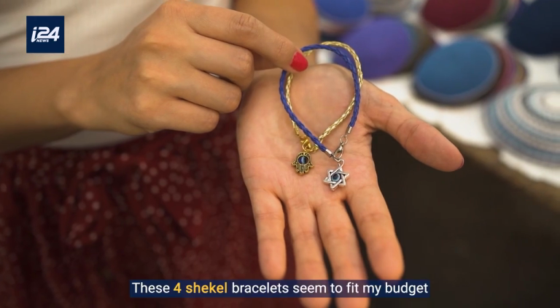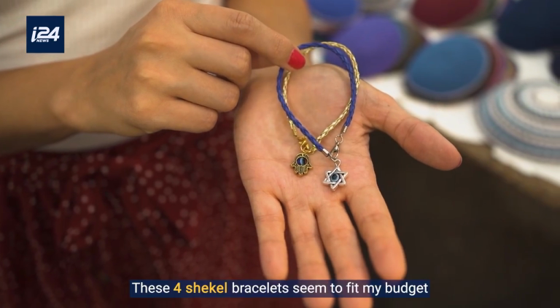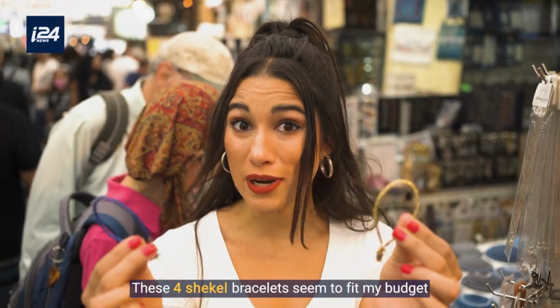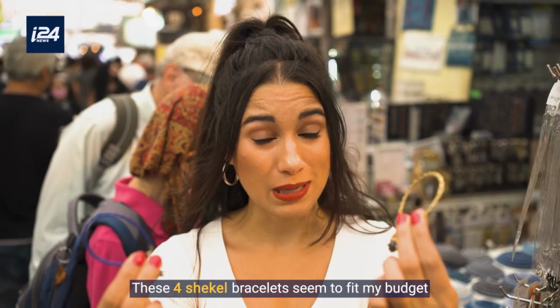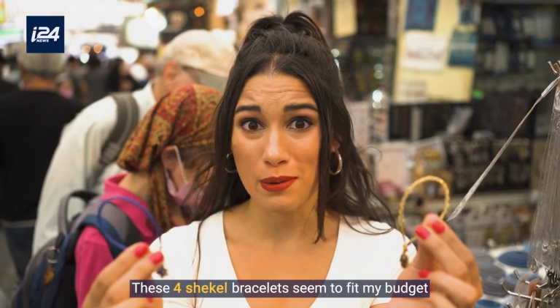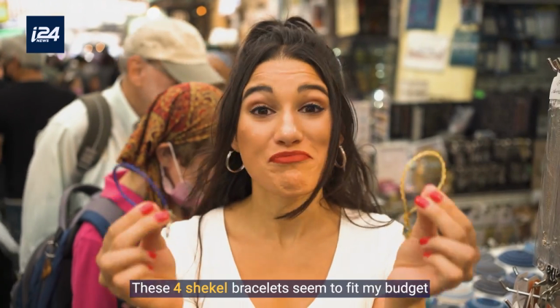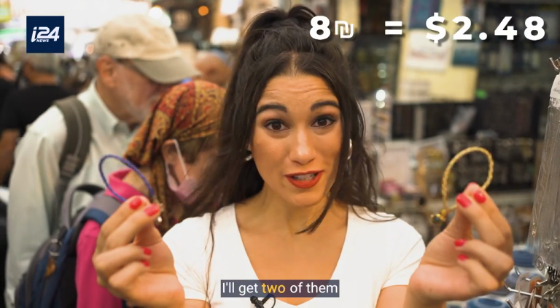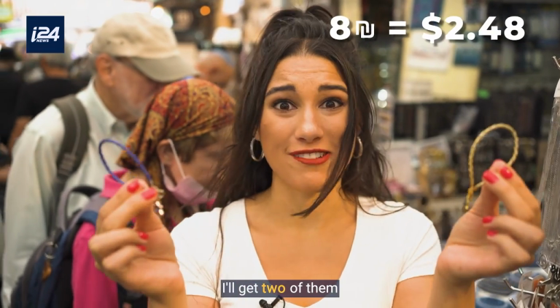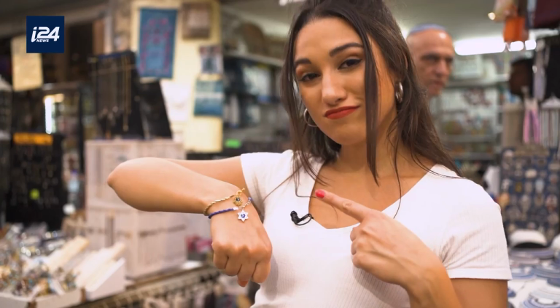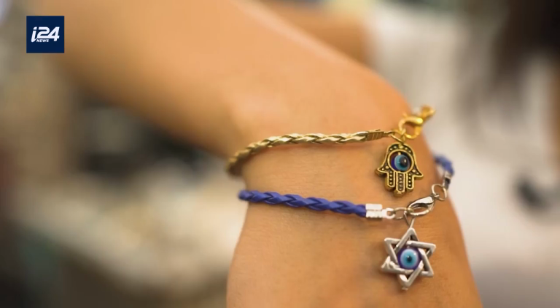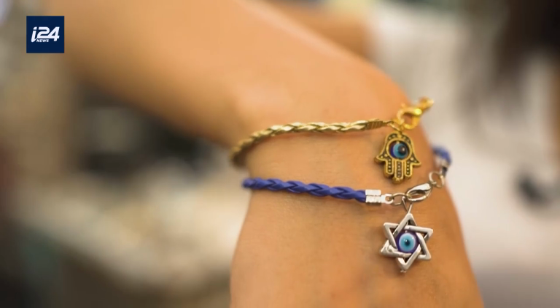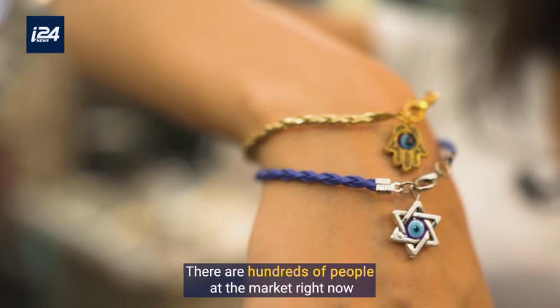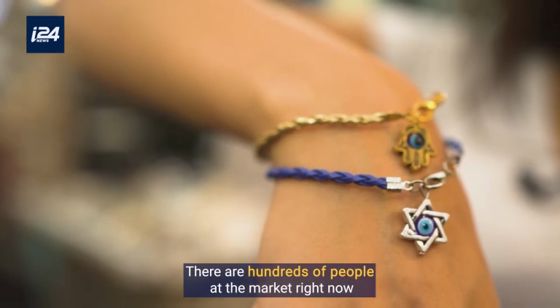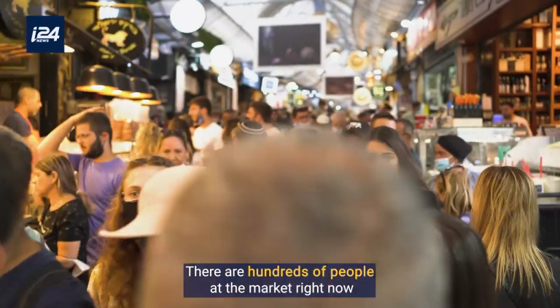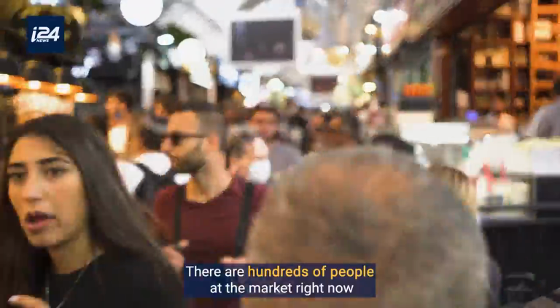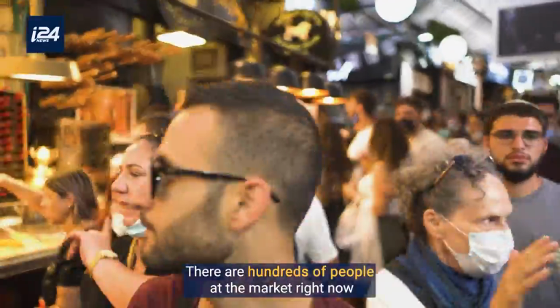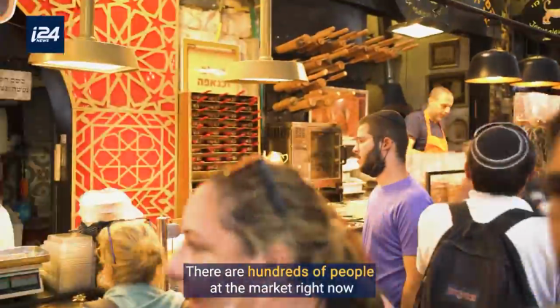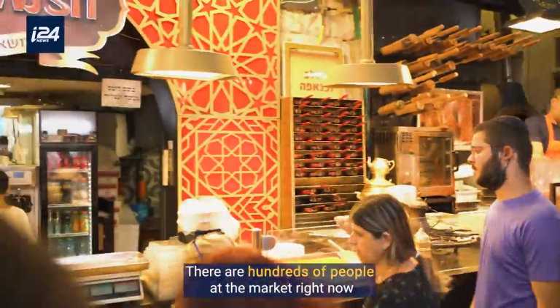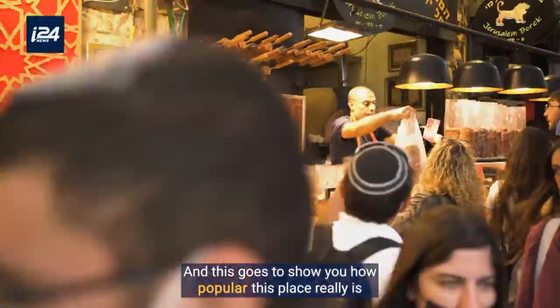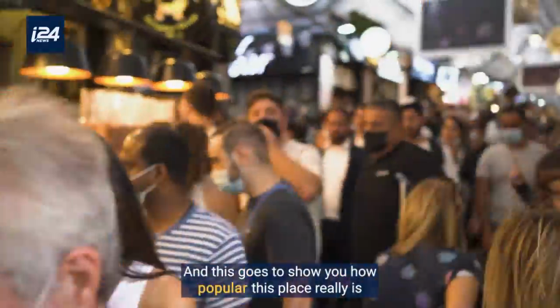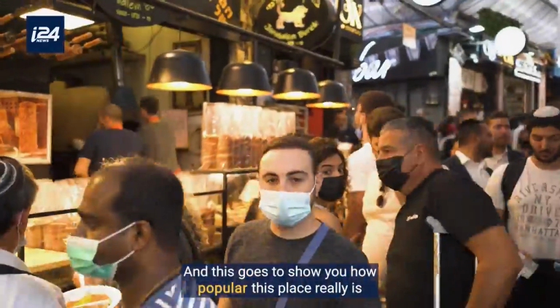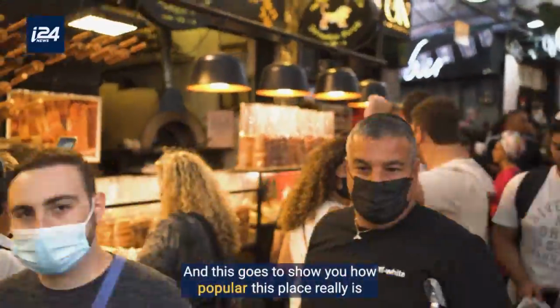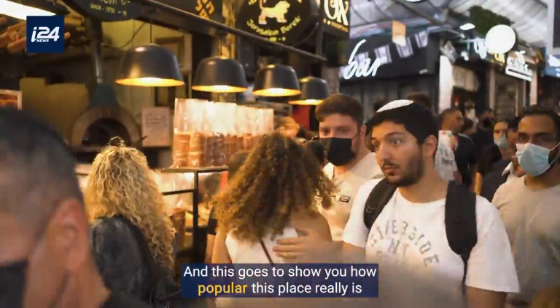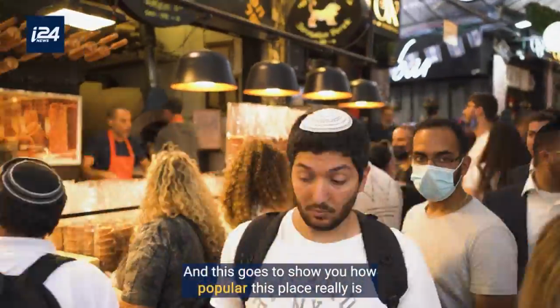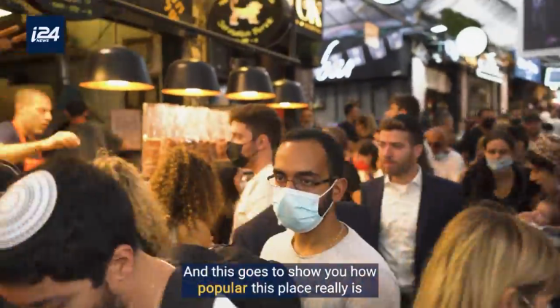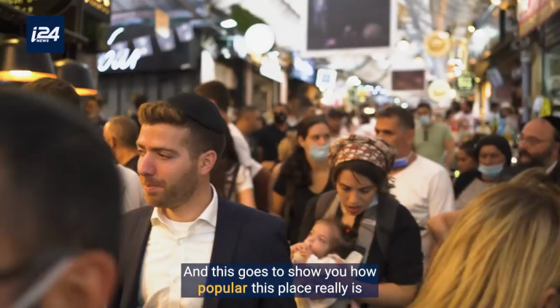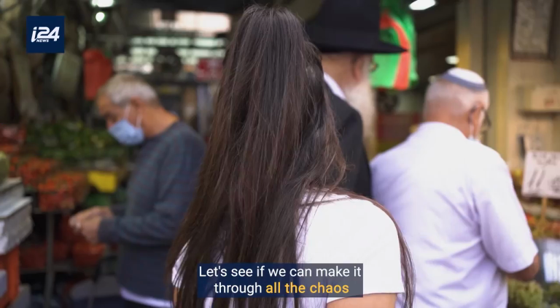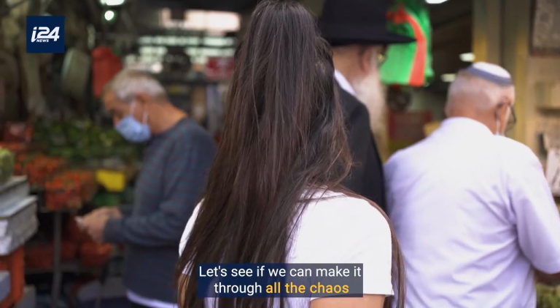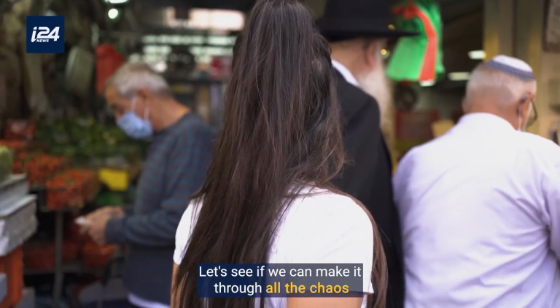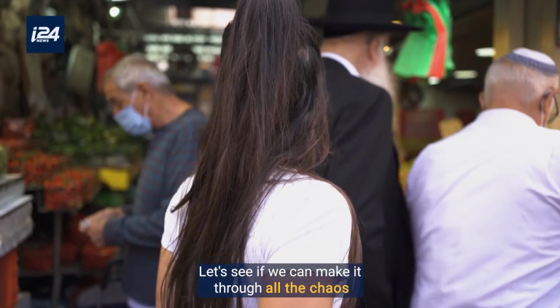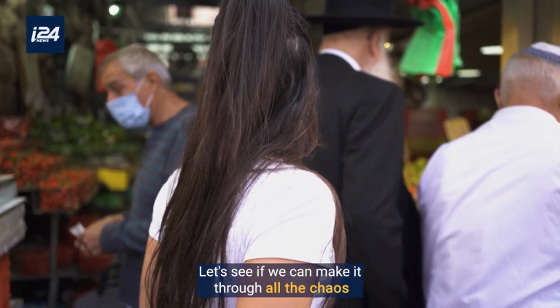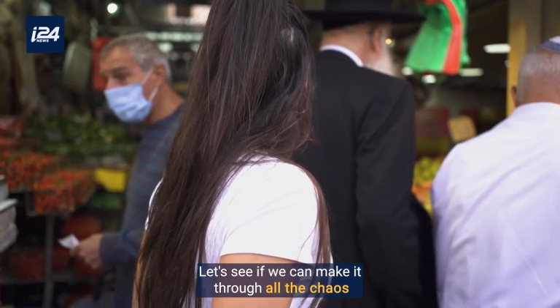These four-shekel bracelets seem to fit my budget, so I'll get two of them. There are hundreds of people at the market right now, and this goes to show you how popular this place really is. Let's see if we can make it through all the chaos.